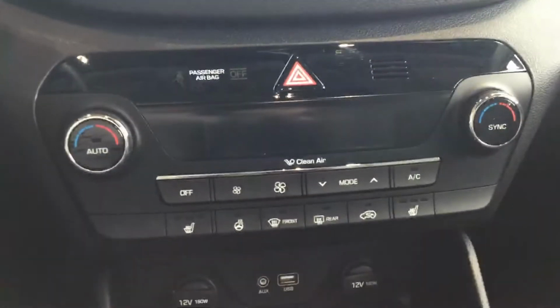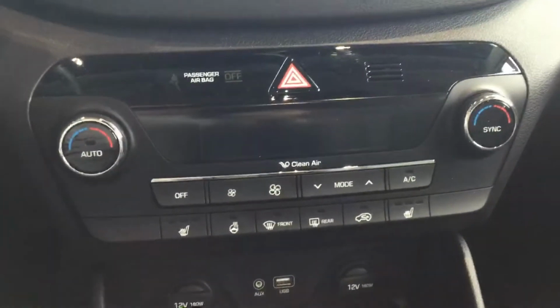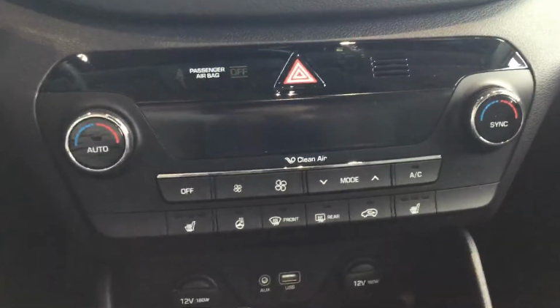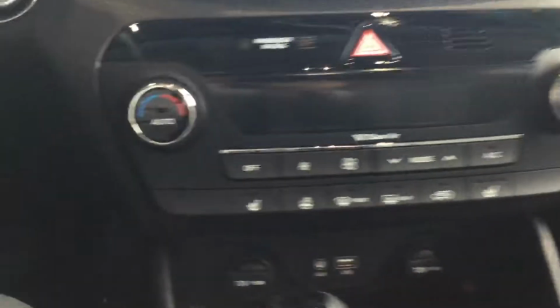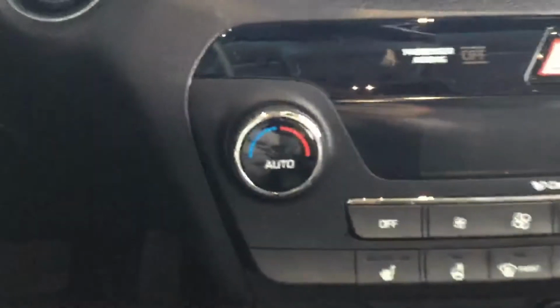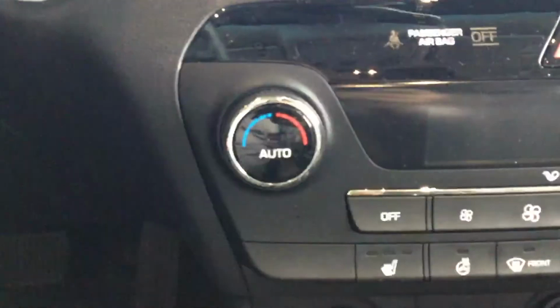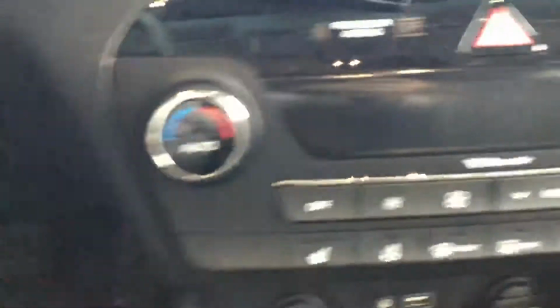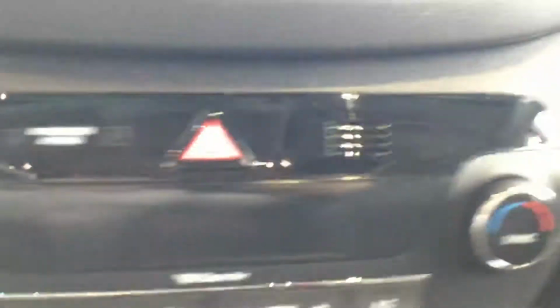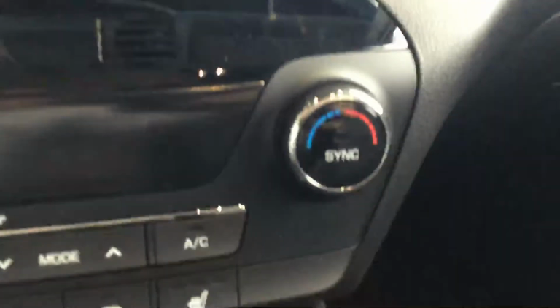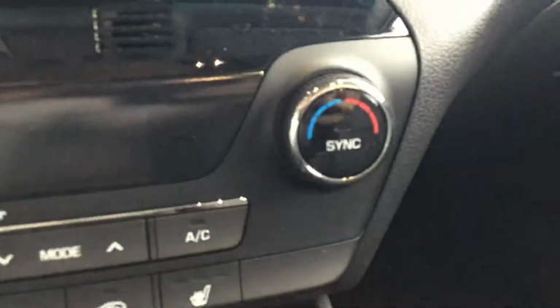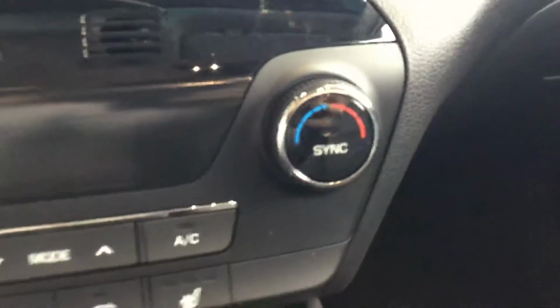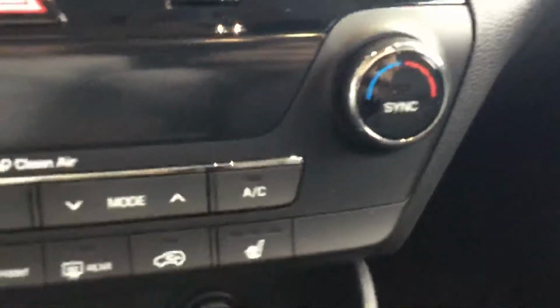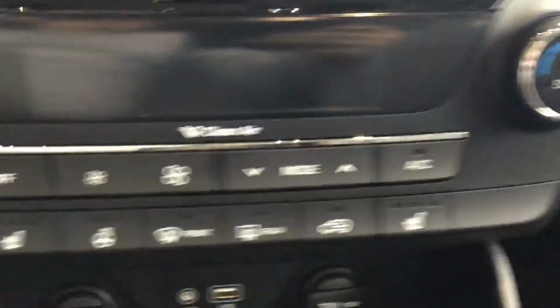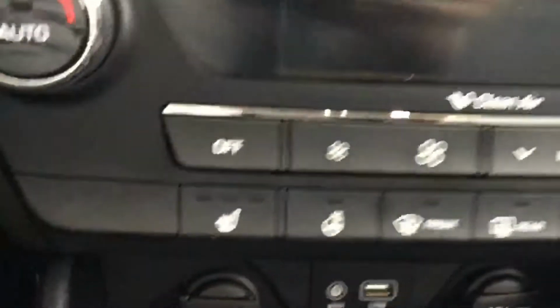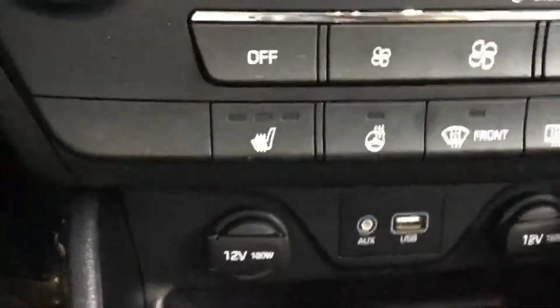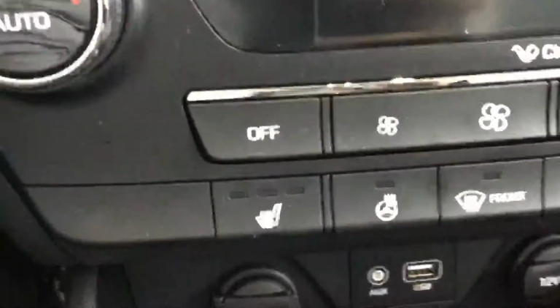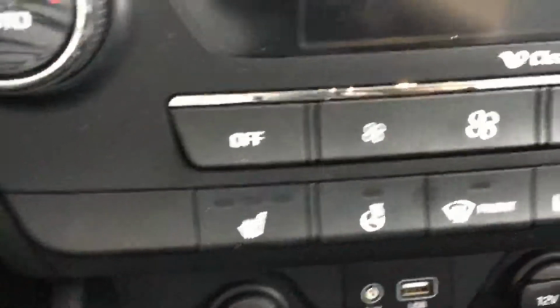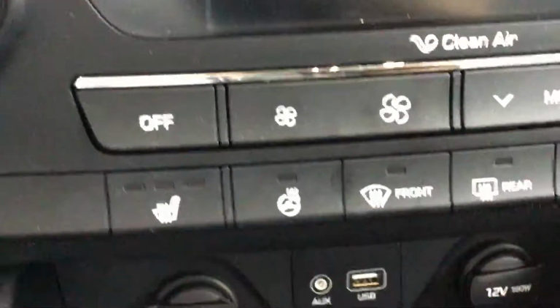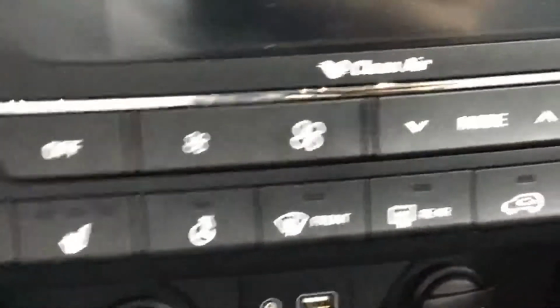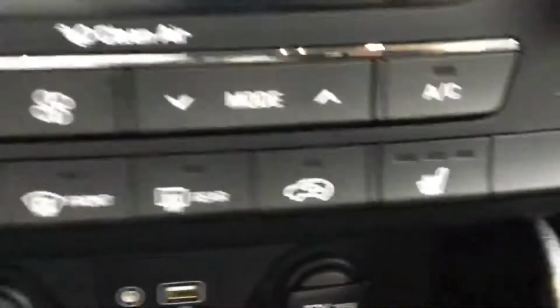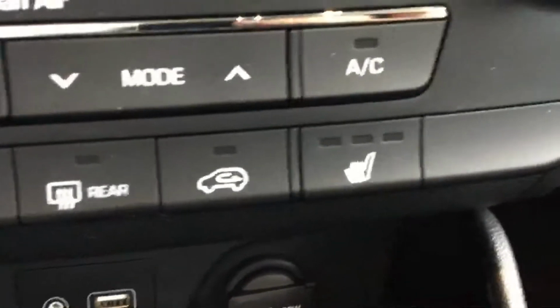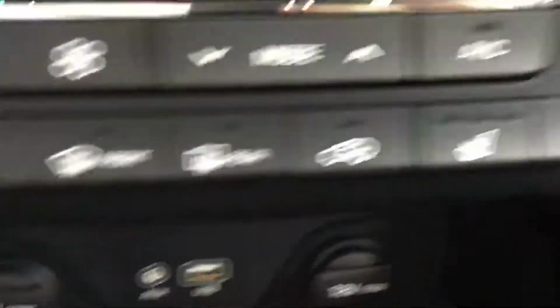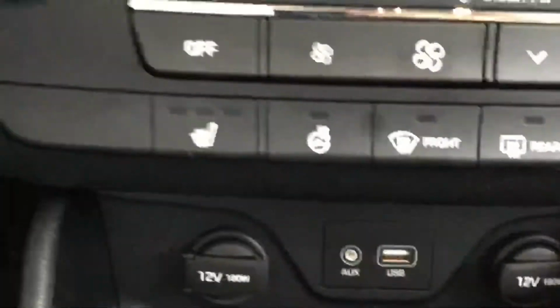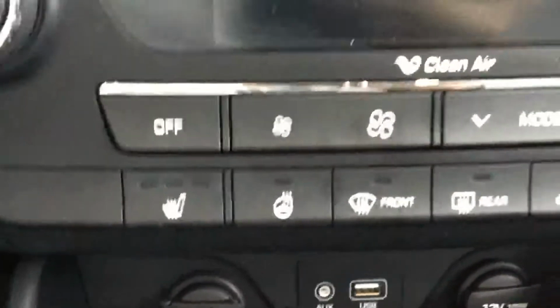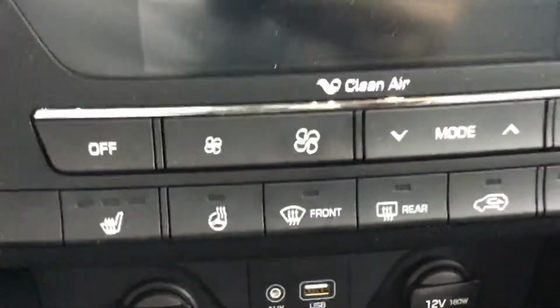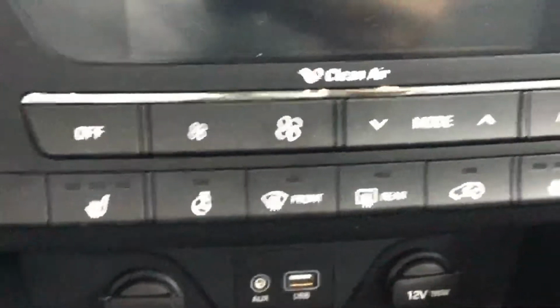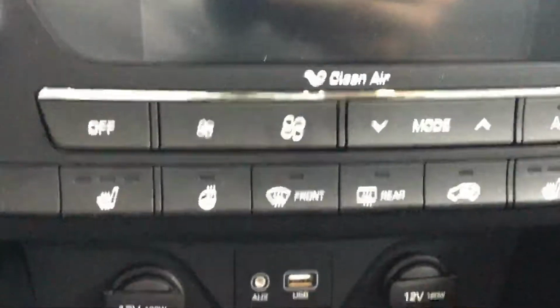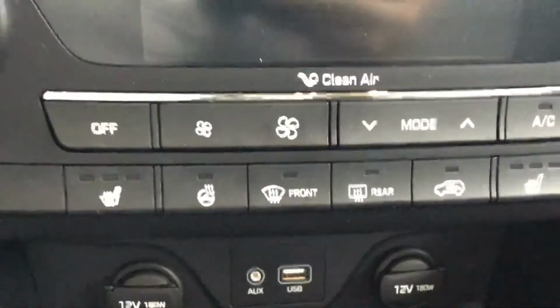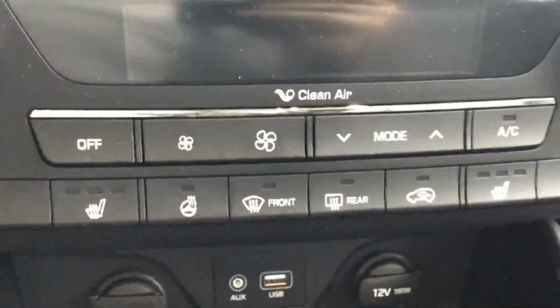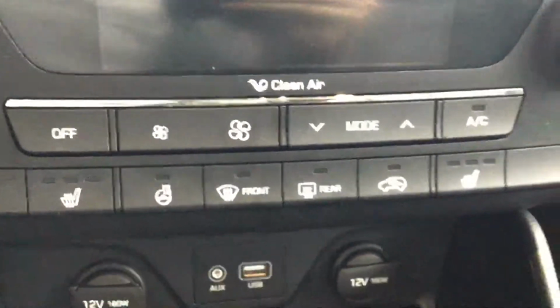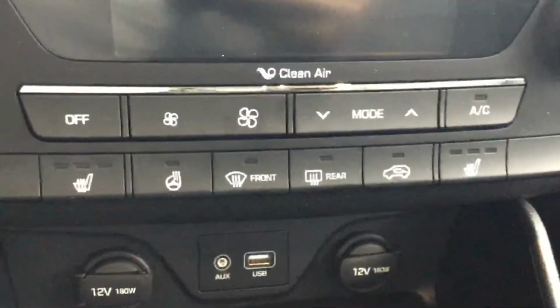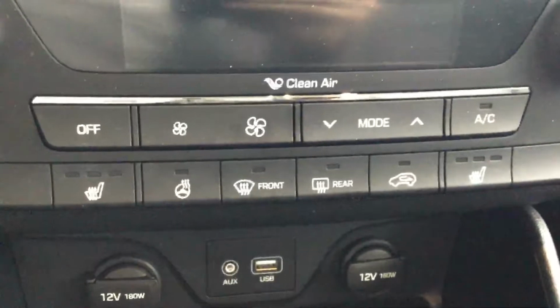And since this one is a Limited, you do get dual-zone climate controls so the driver and passenger can have their own settings, heated seats for driver and passenger, a heated steering wheel, and an auto-zone temperature control.